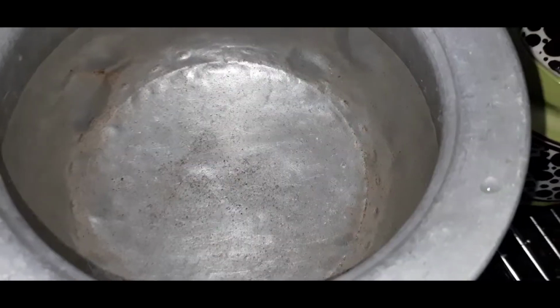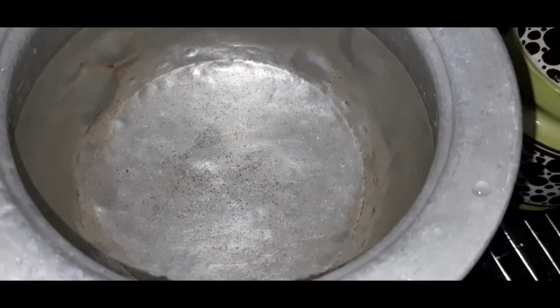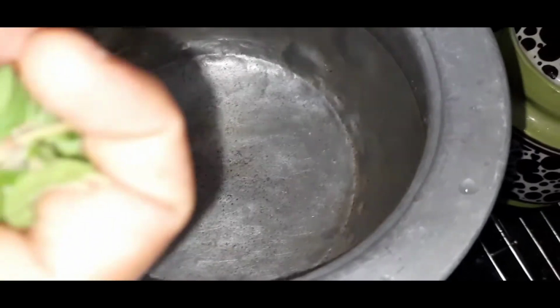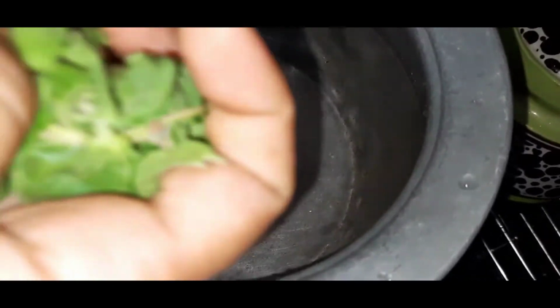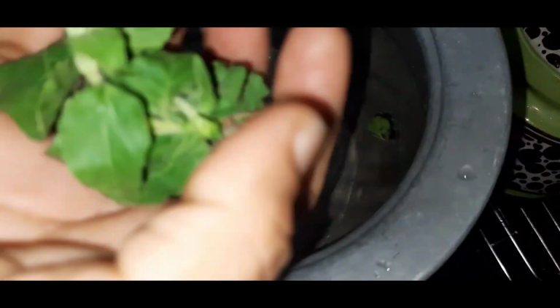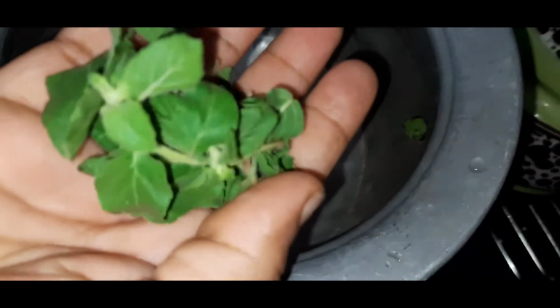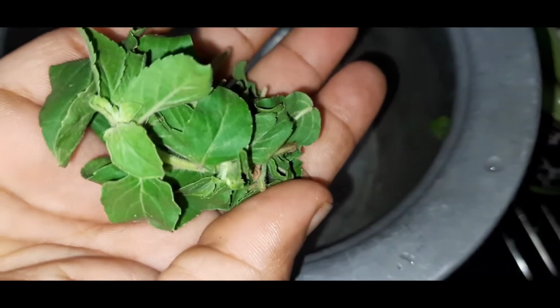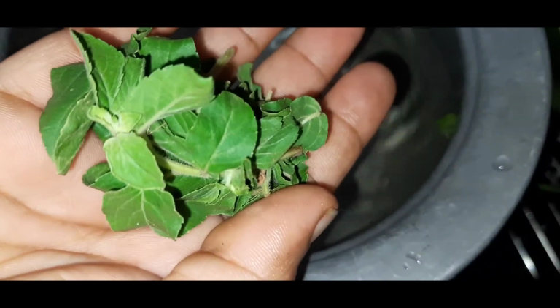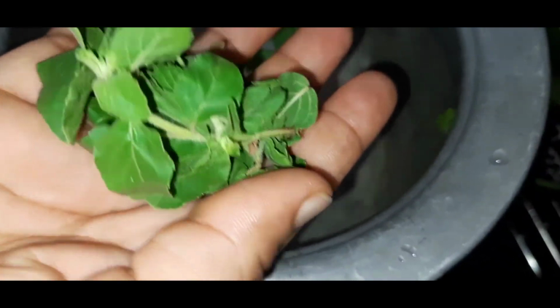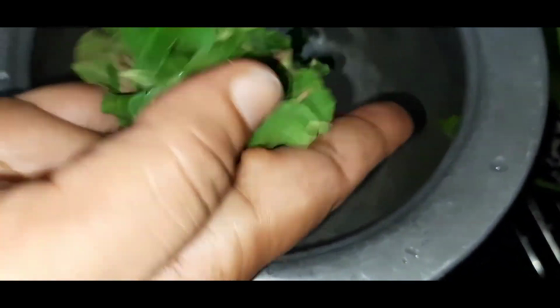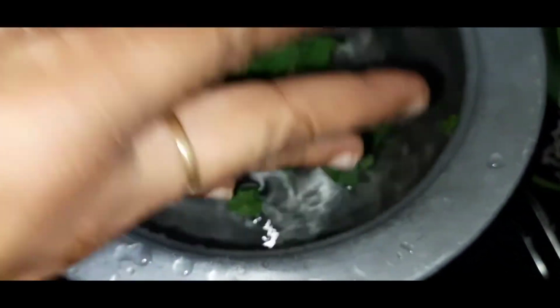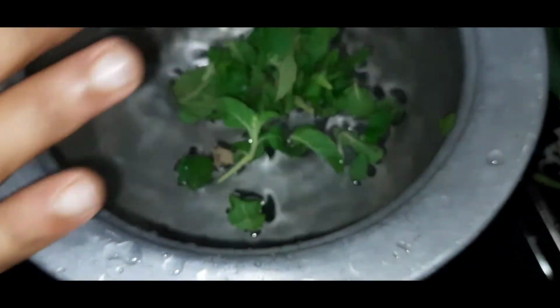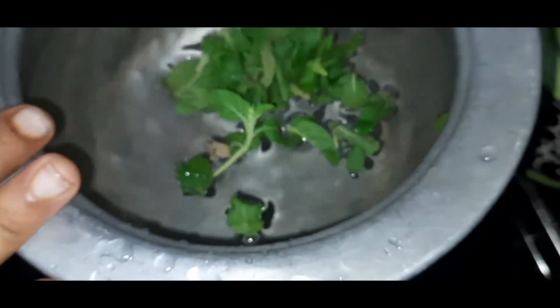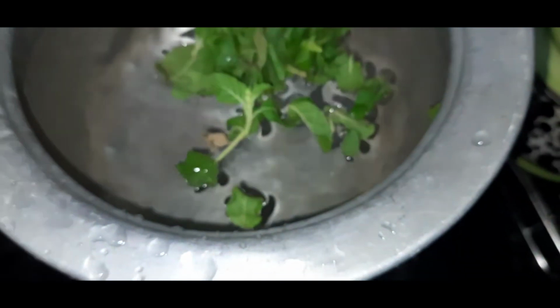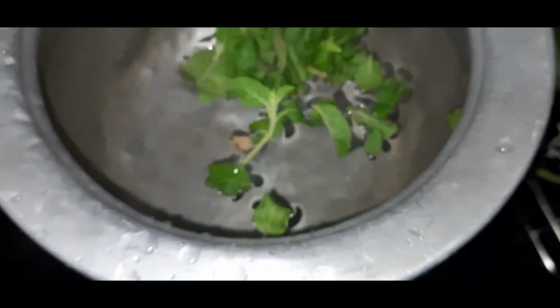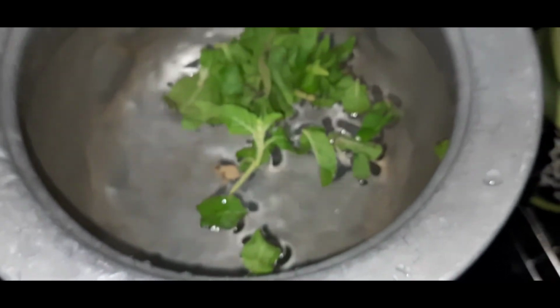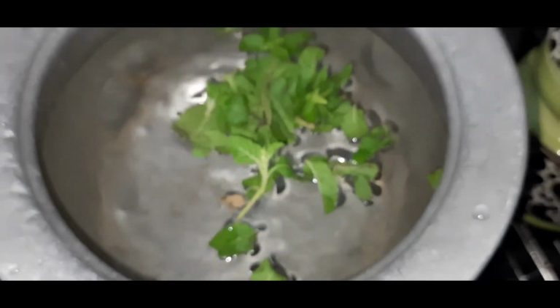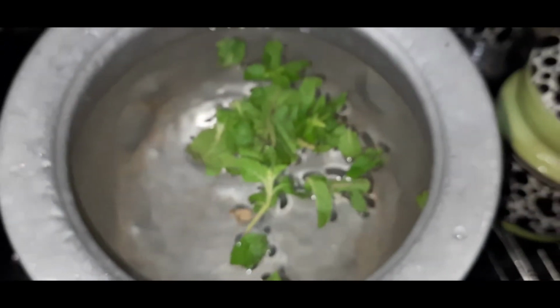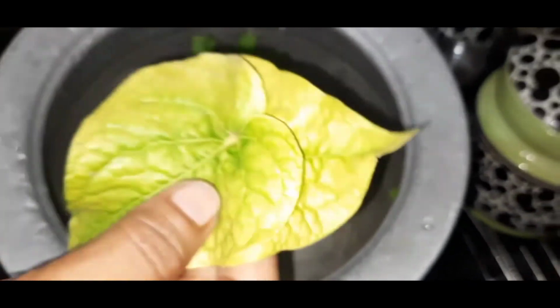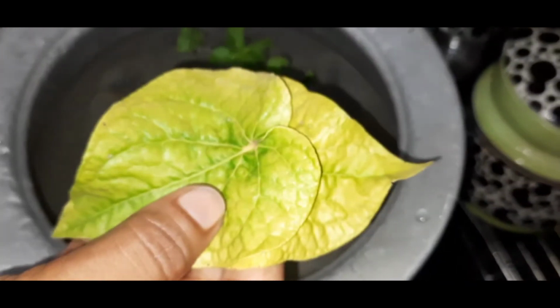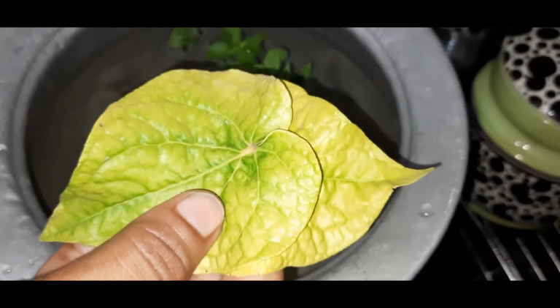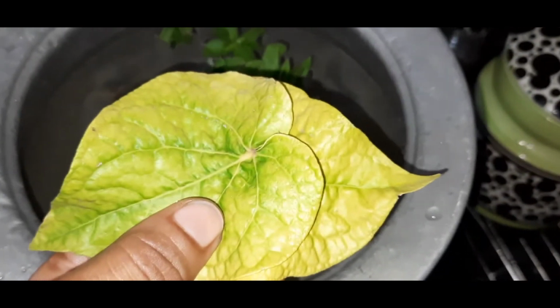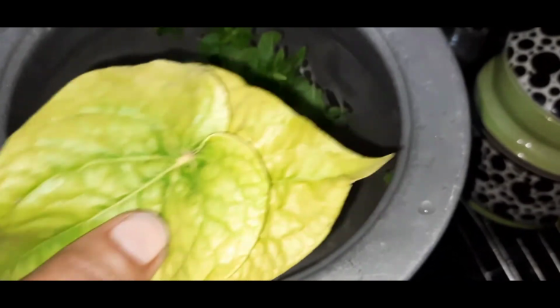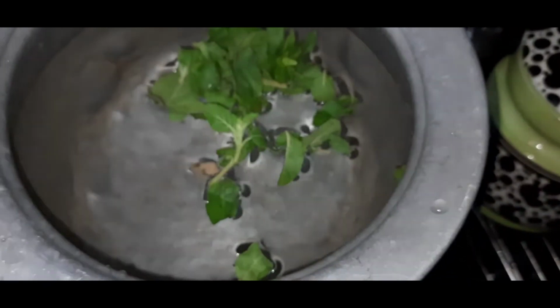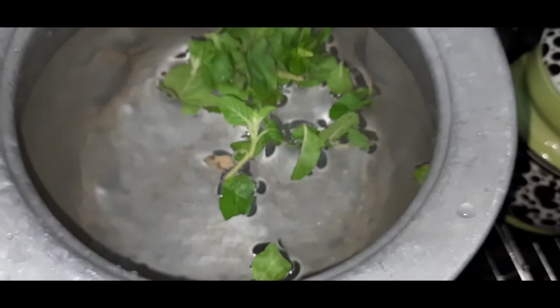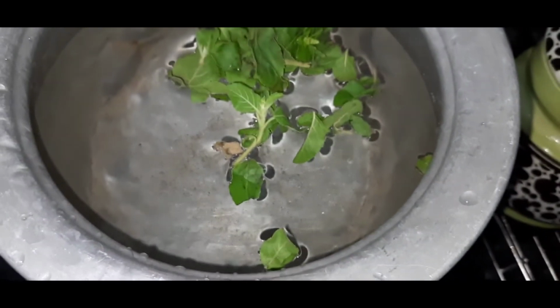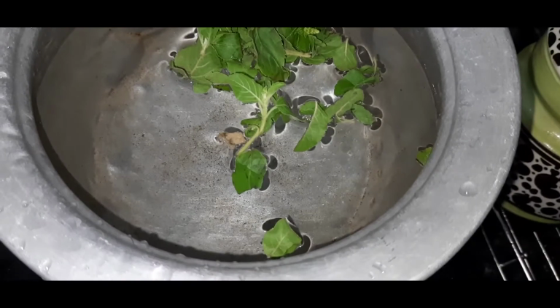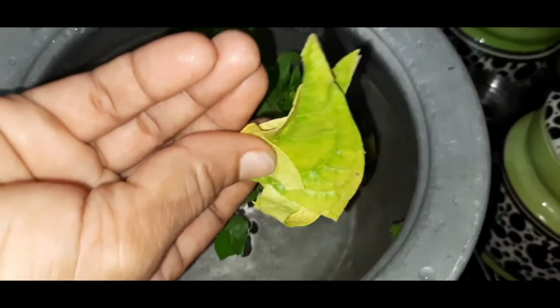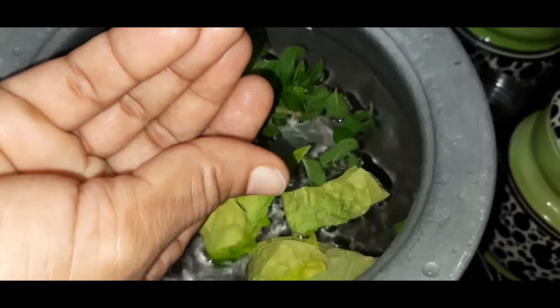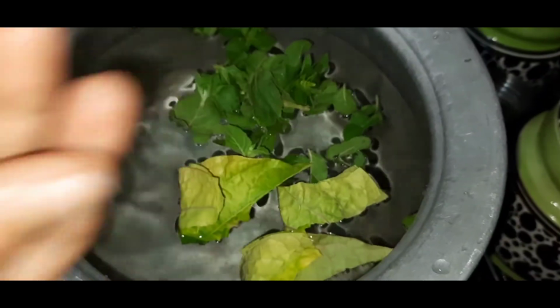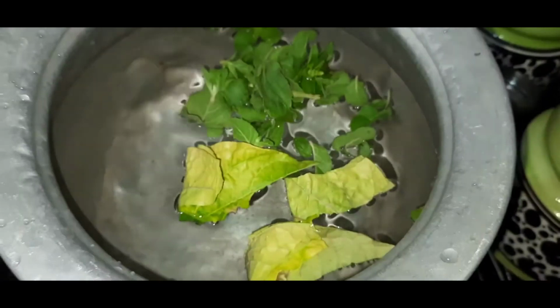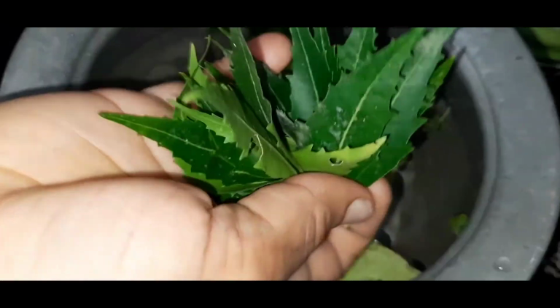We are wearing gloves. You should use different spices. I have poisons. You should use the Ukrainian belt. Work together, add 2 eggs and green eggs. Let's cook.